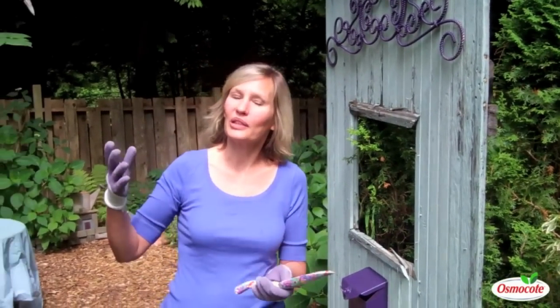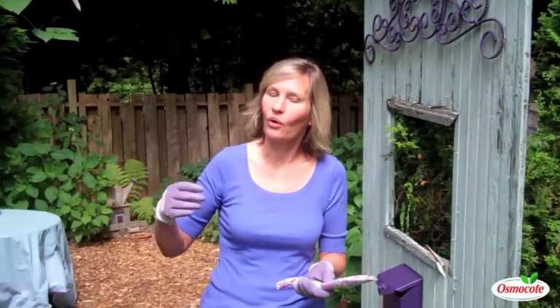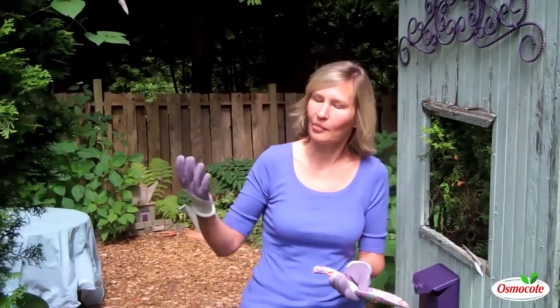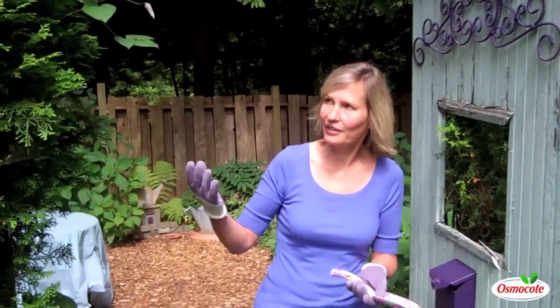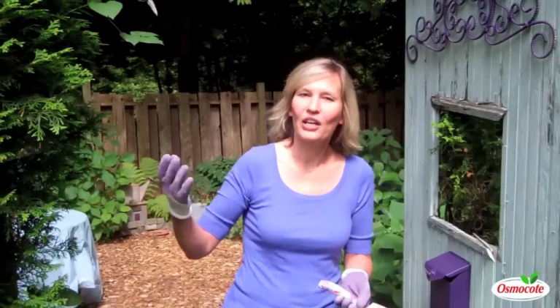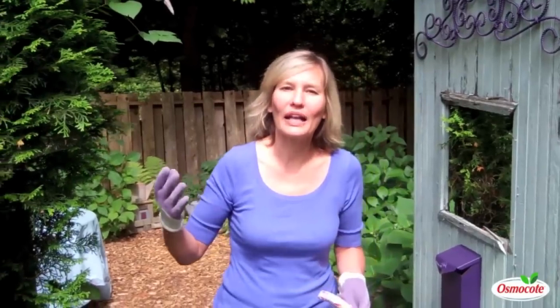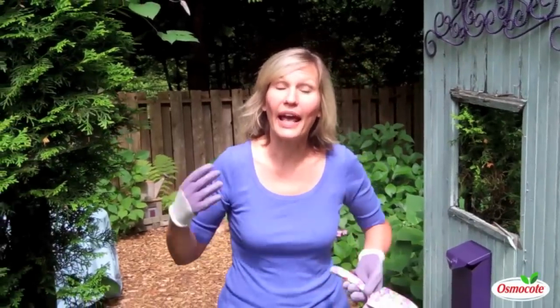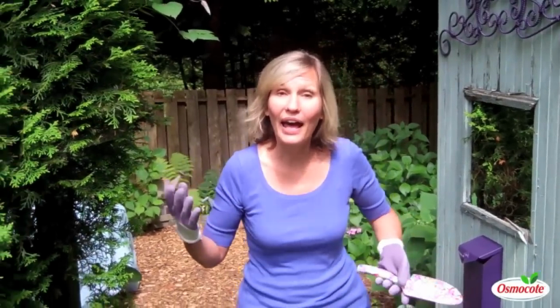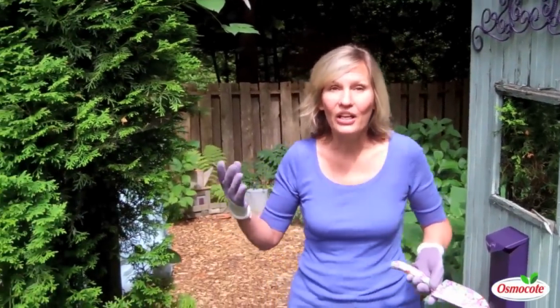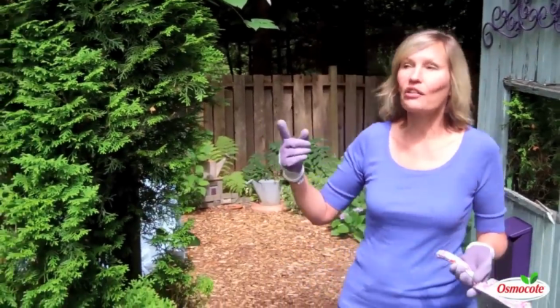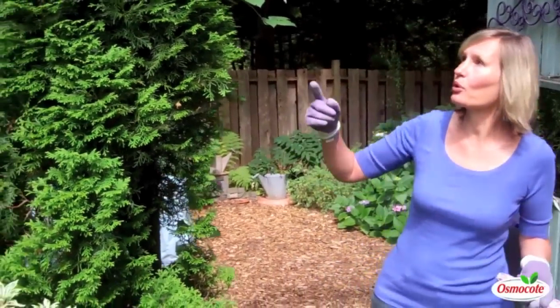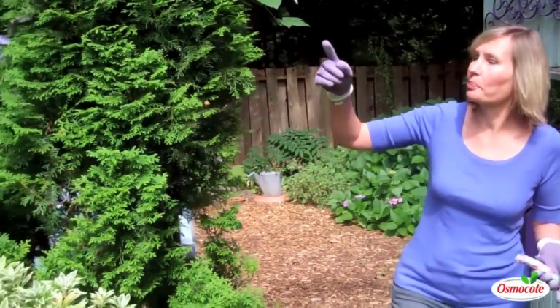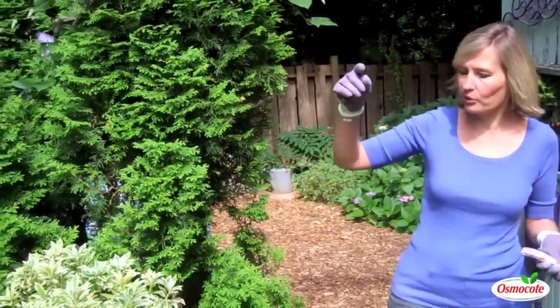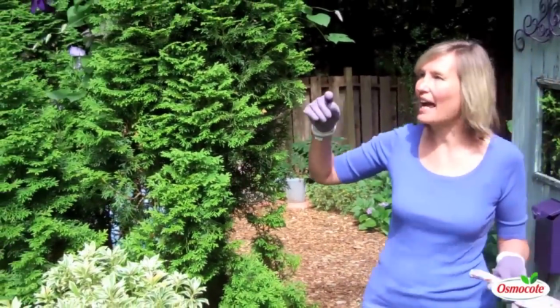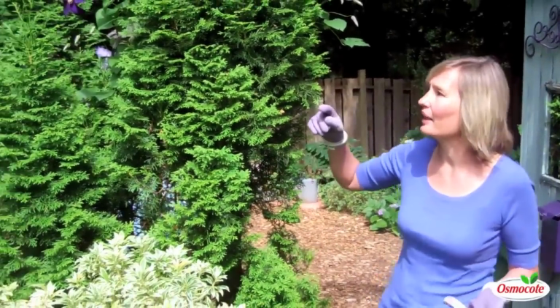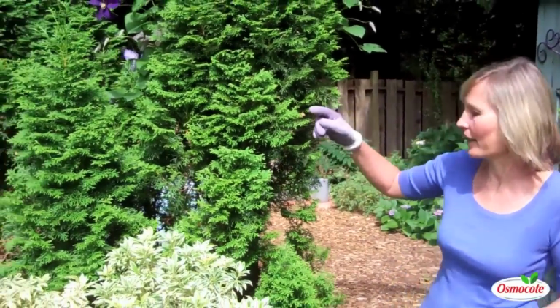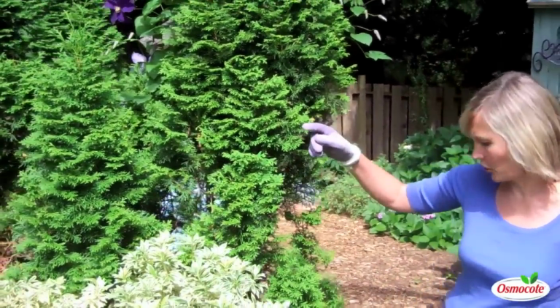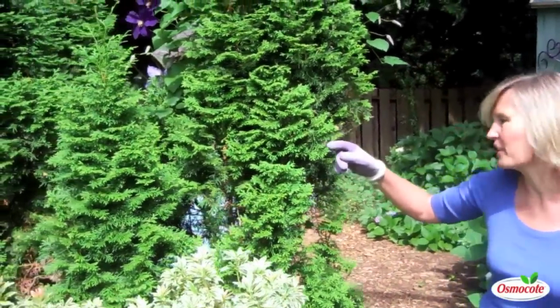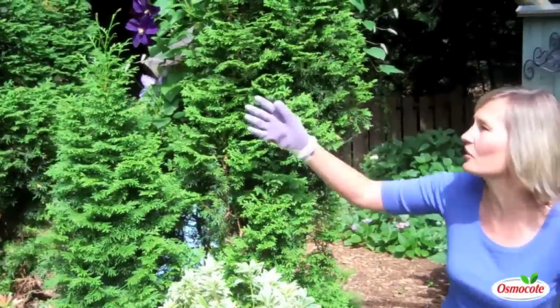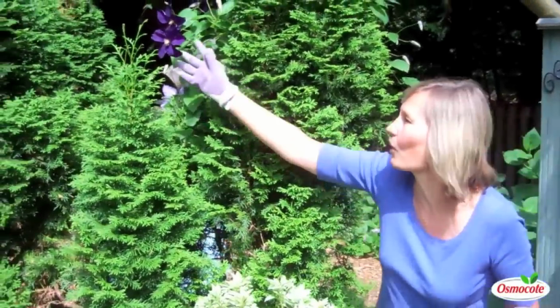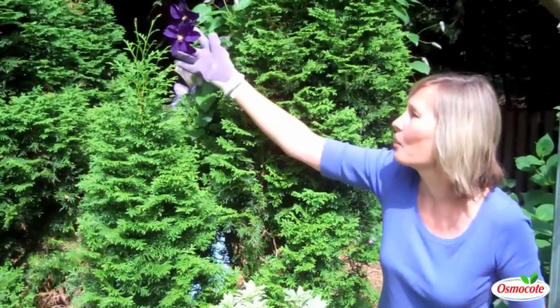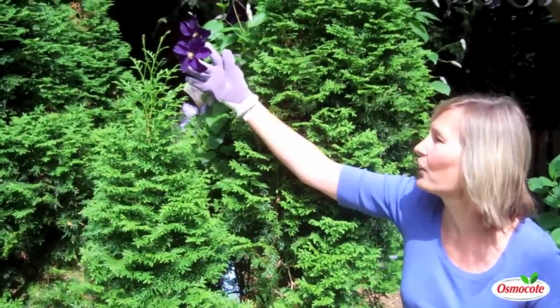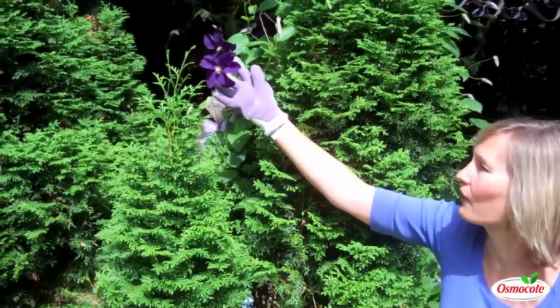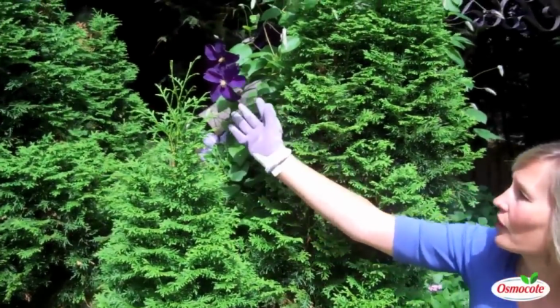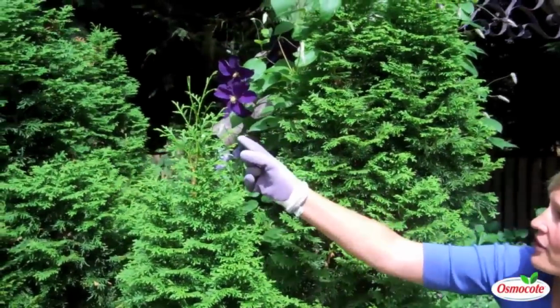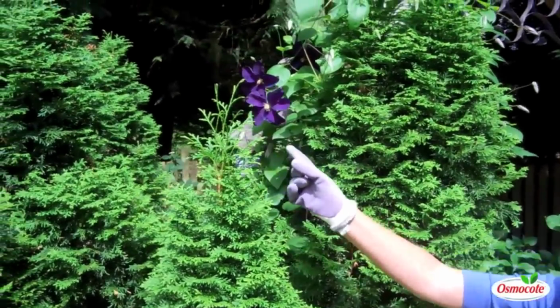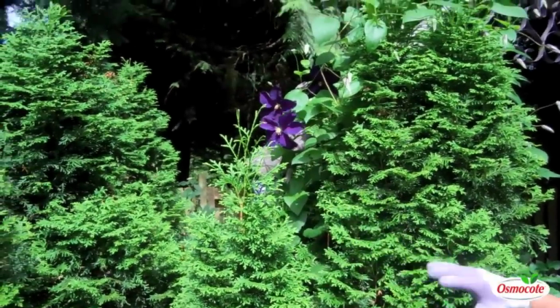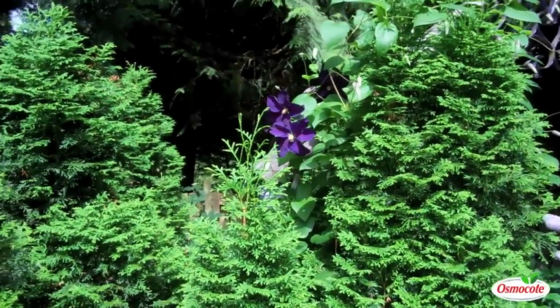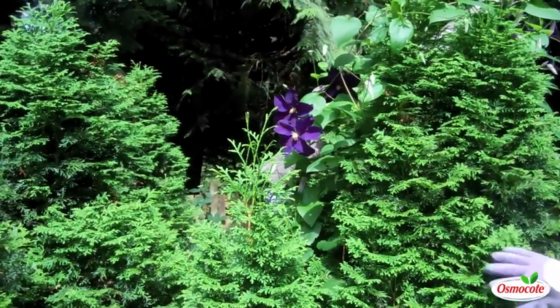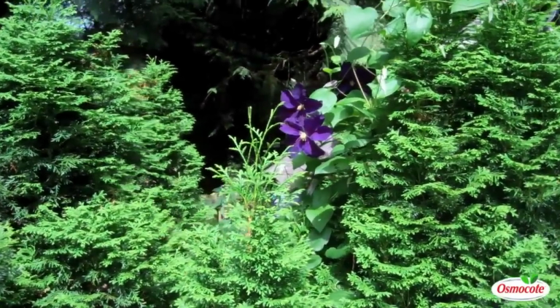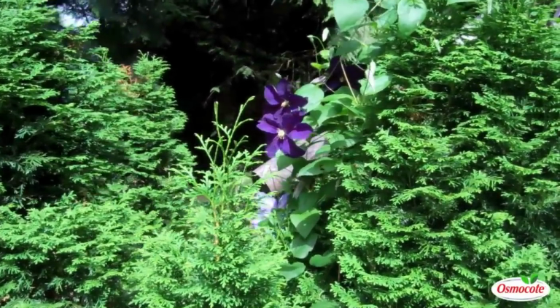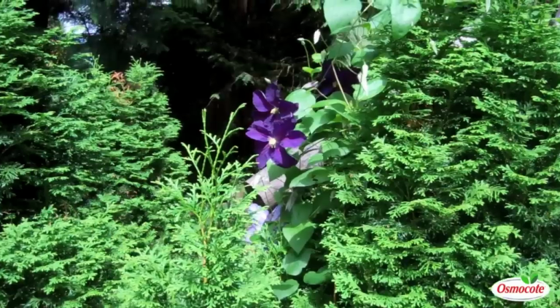Clematis, or clematis, do not need a lattice. Here I'm showing you the purple Giacomini clematis, and this is probably the easiest to grow, most vigorous of all the clematis. And I'm using it to scramble through an evergreen hedge.